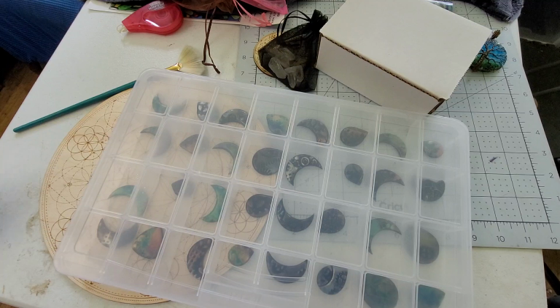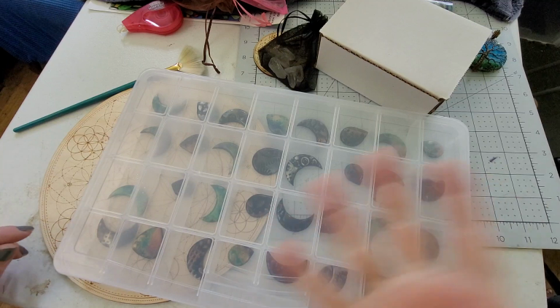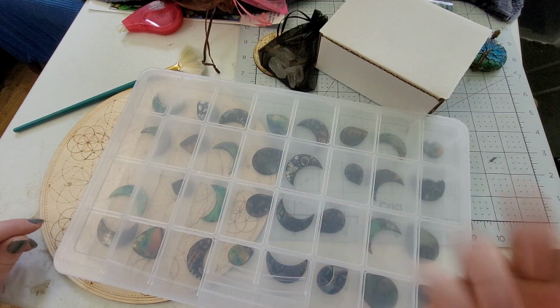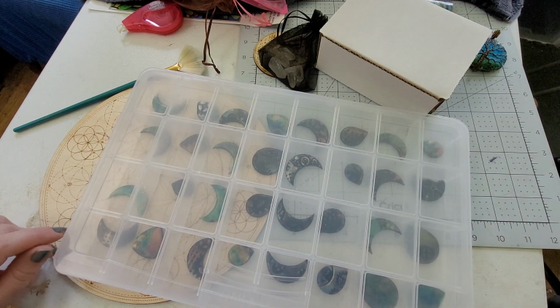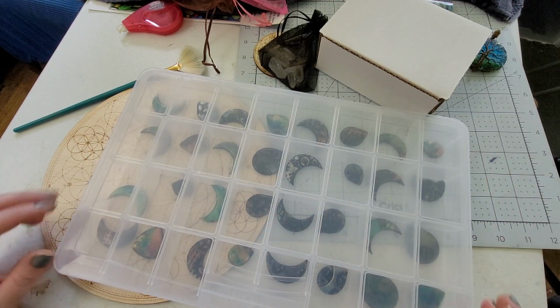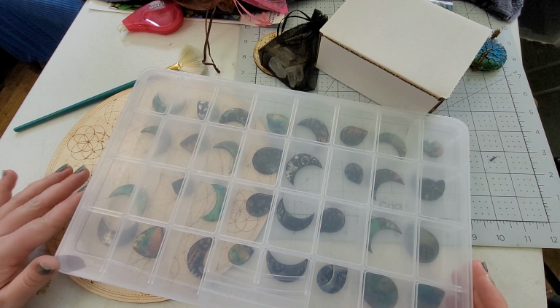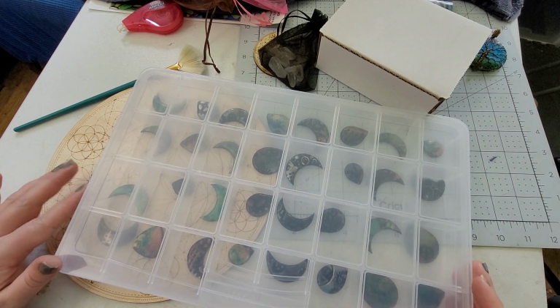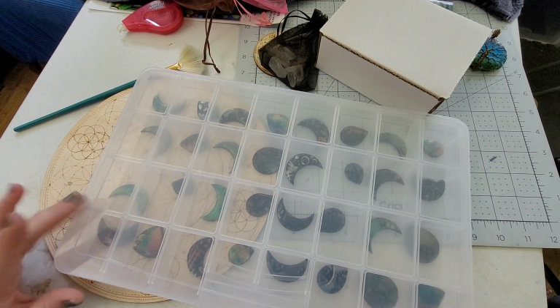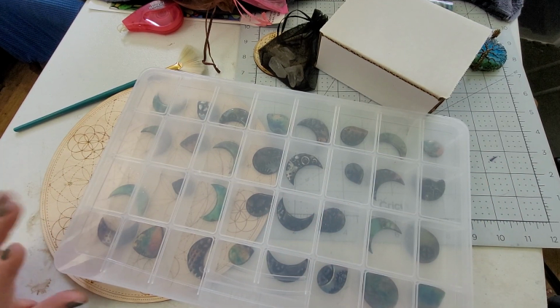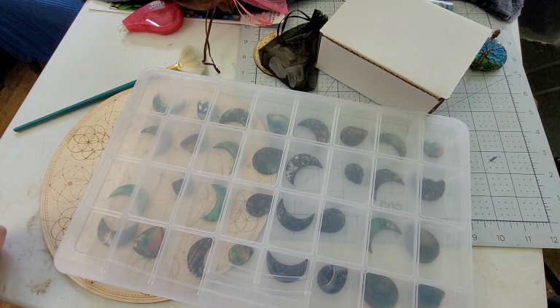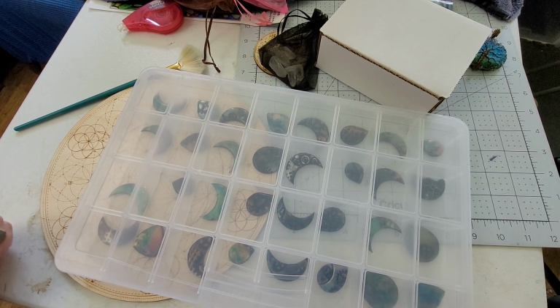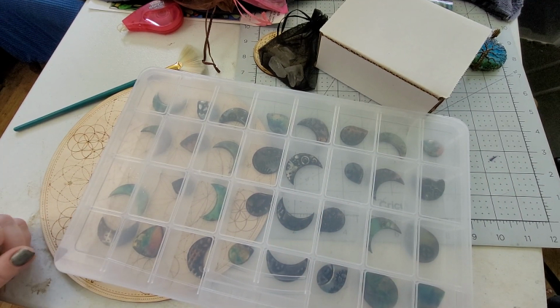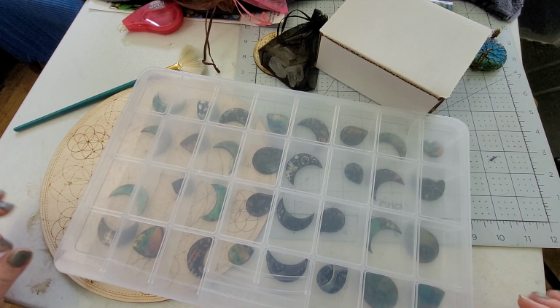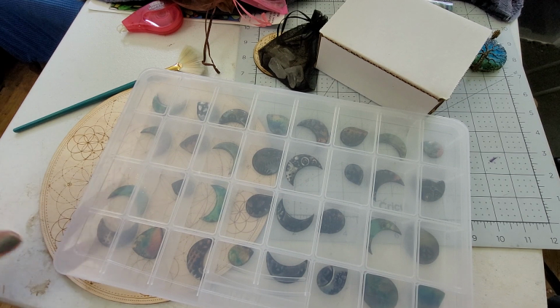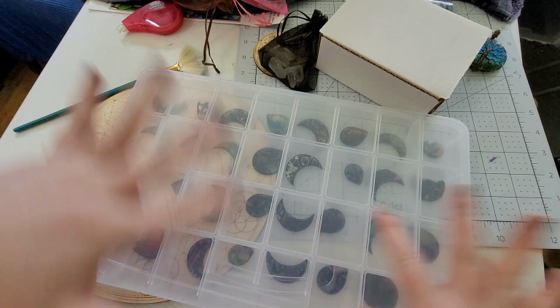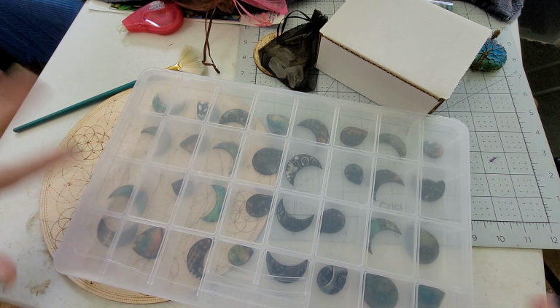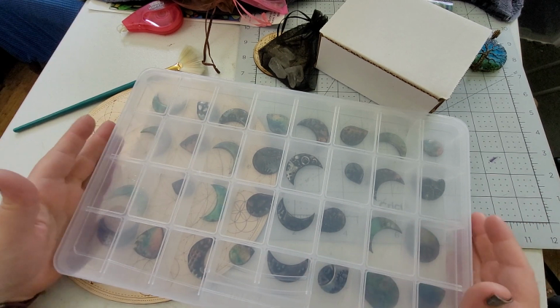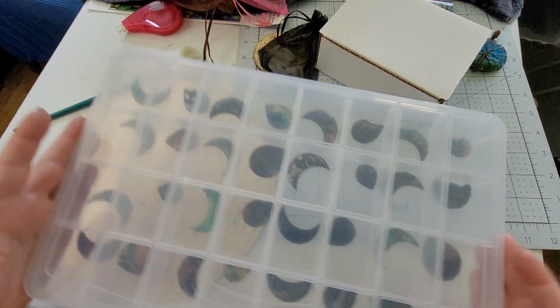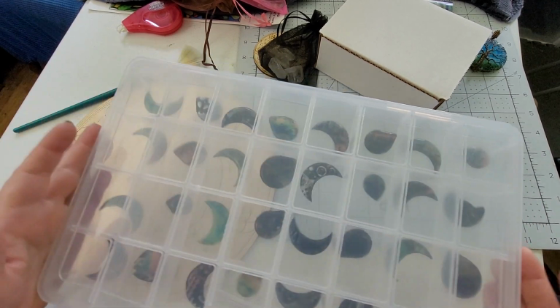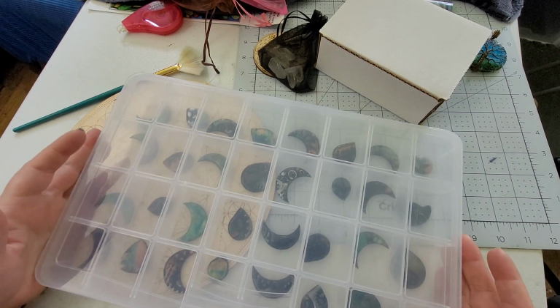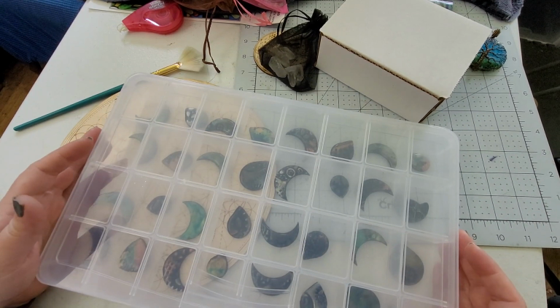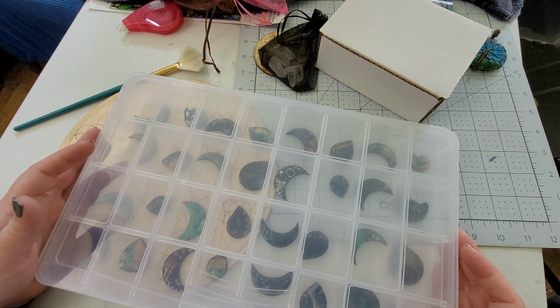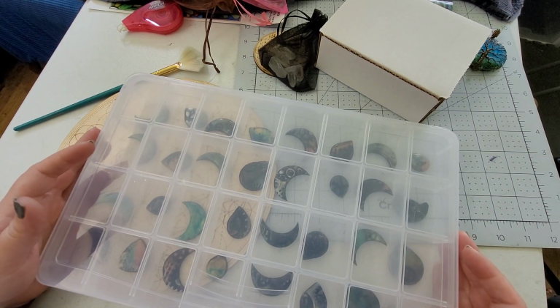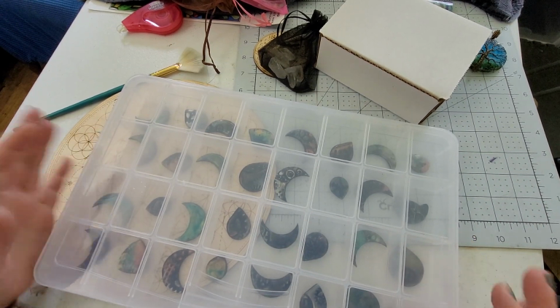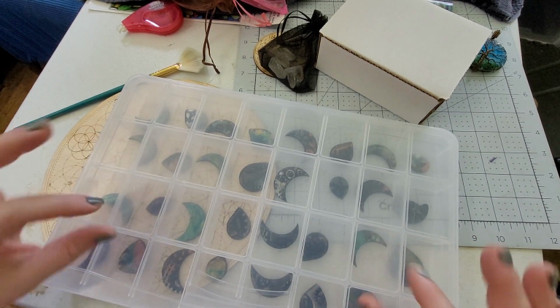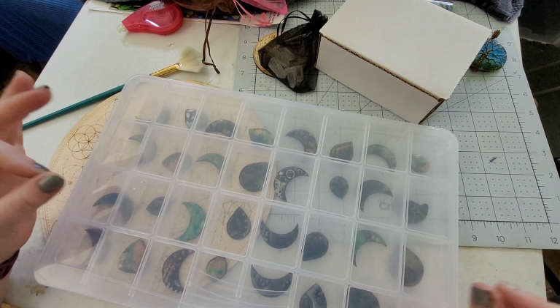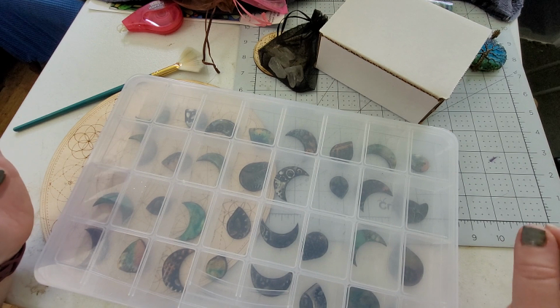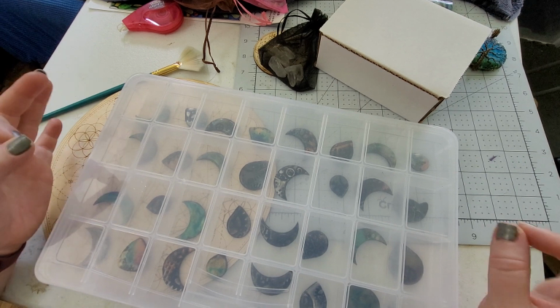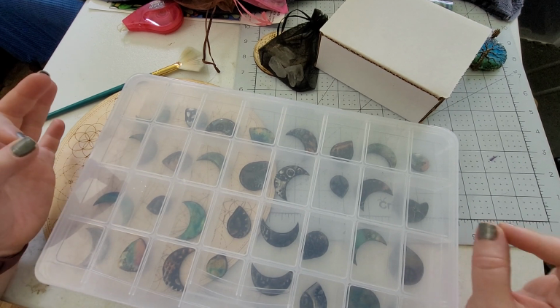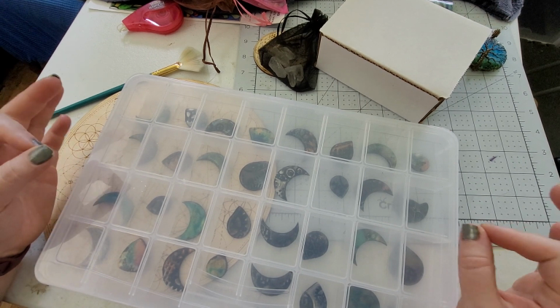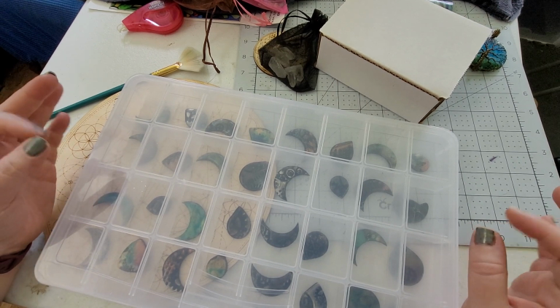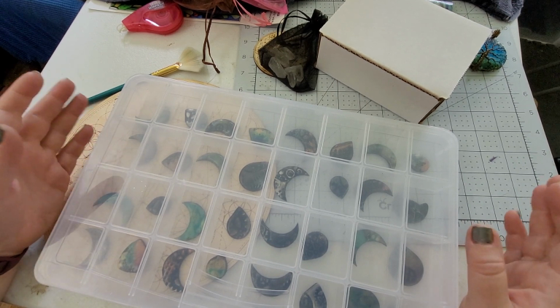Hey everybody, I'm Yvonne Williams with Back to Earth Creations and welcome to this week's shop update. We've got just a little bit of stuff for you guys today because we do still have a bunch of stuff over on our website.